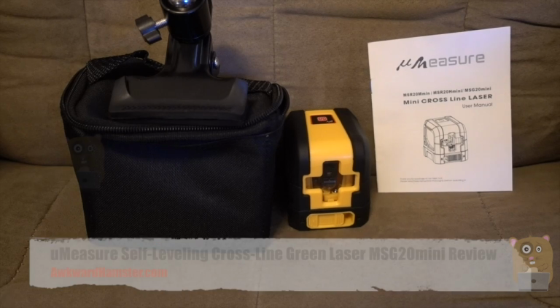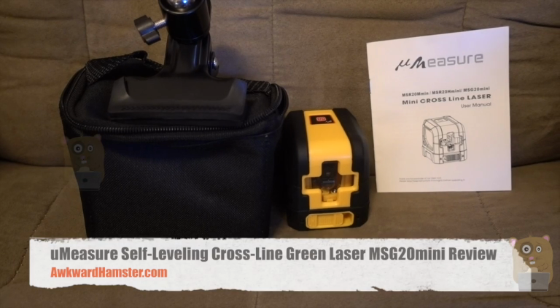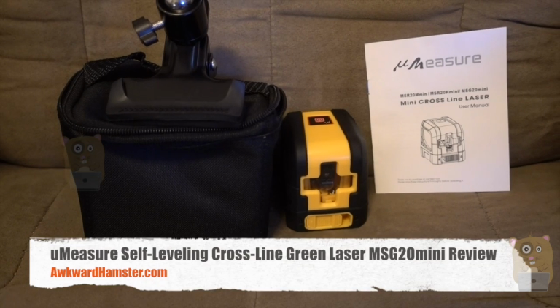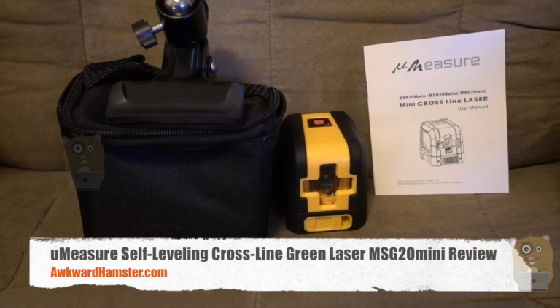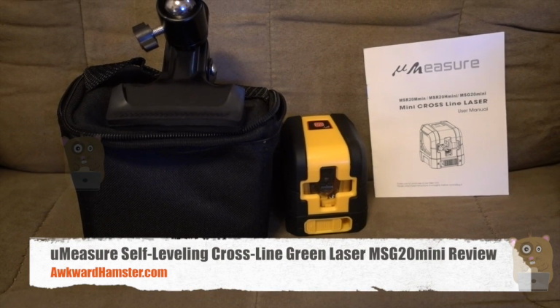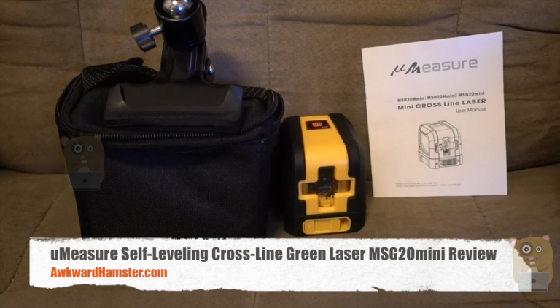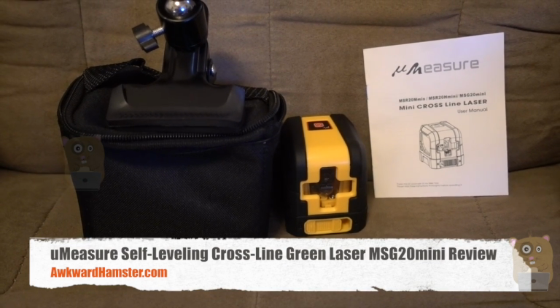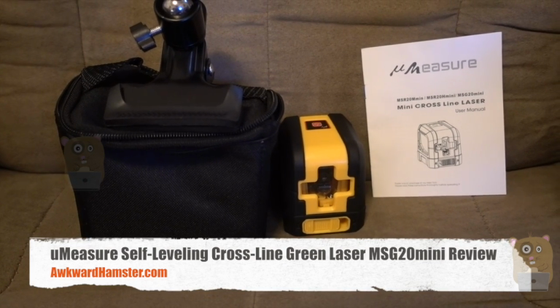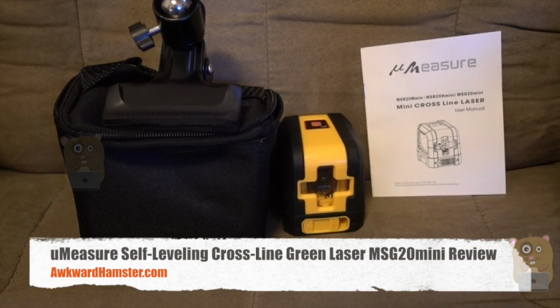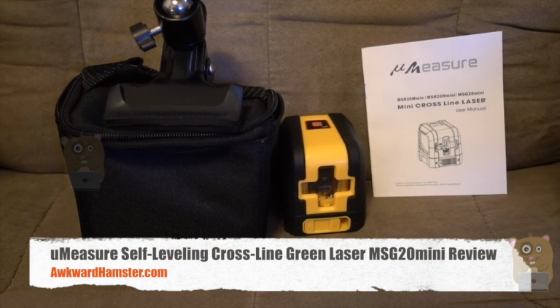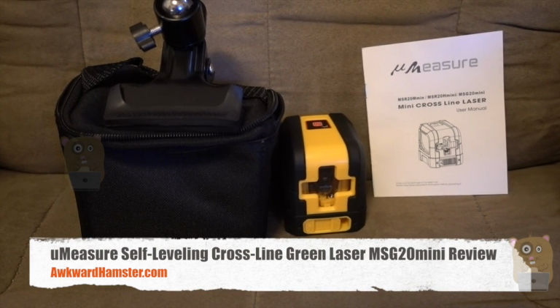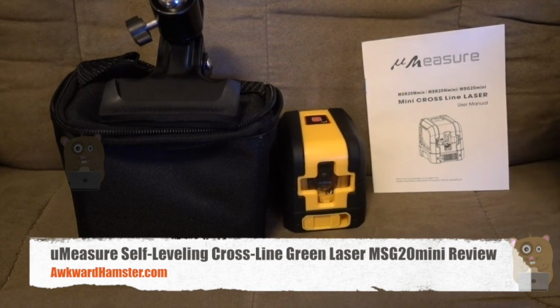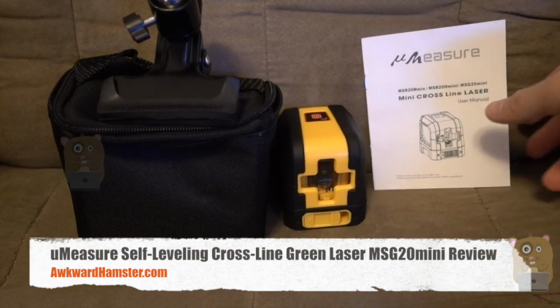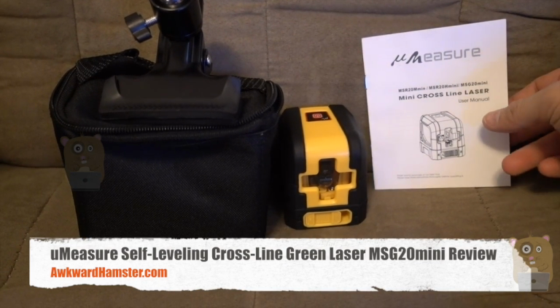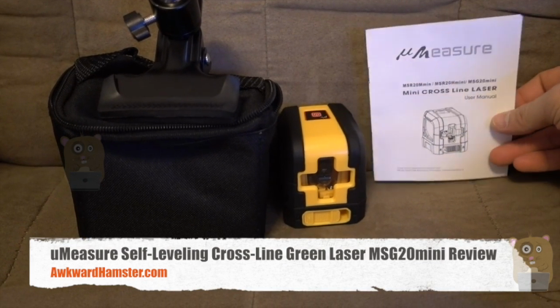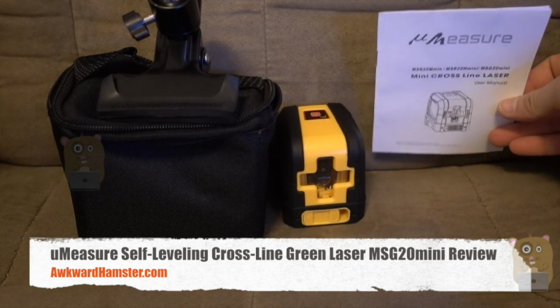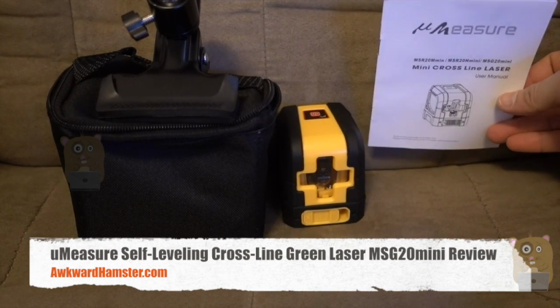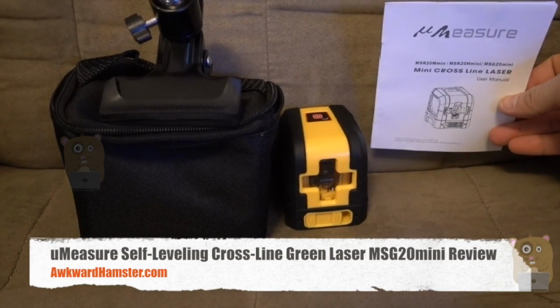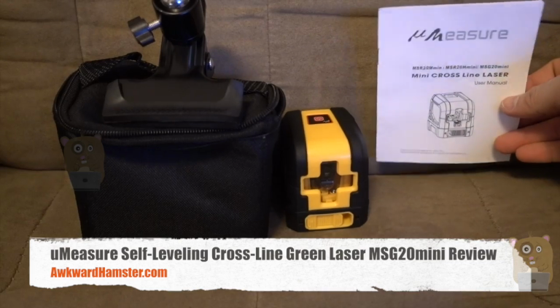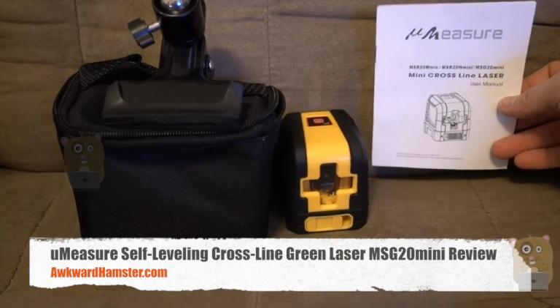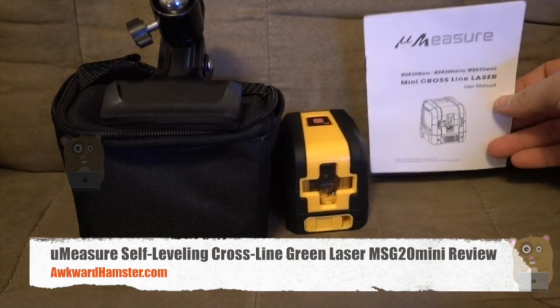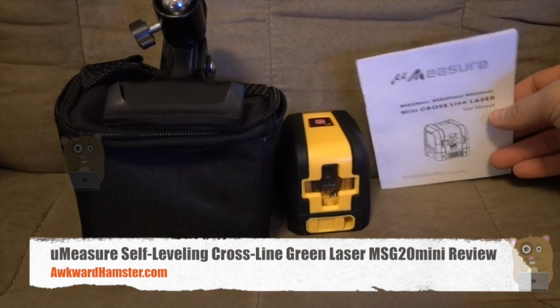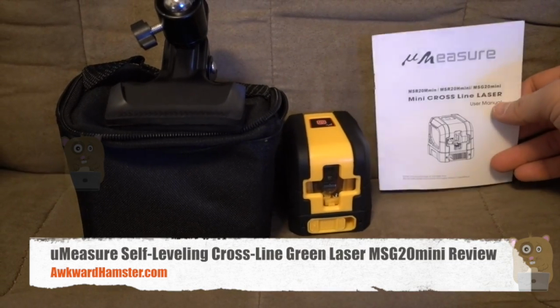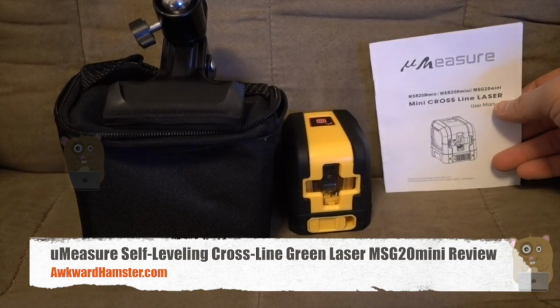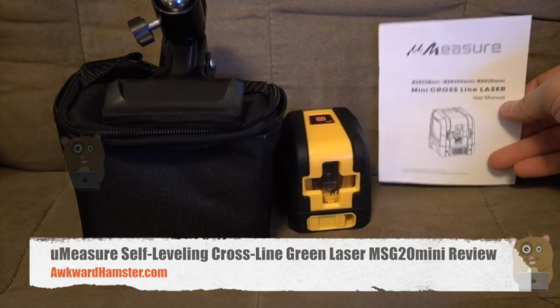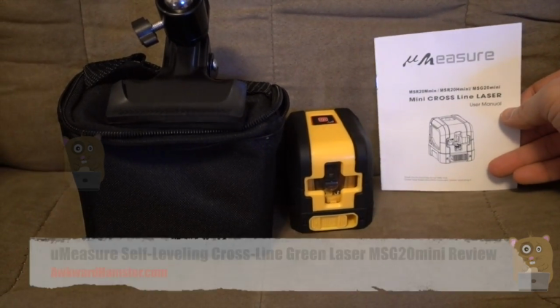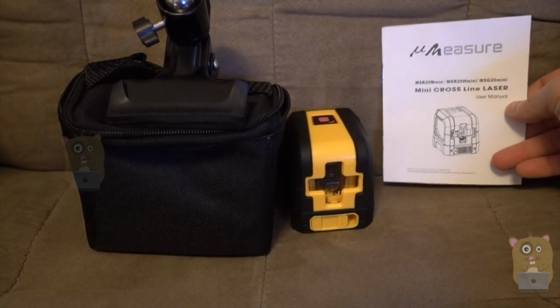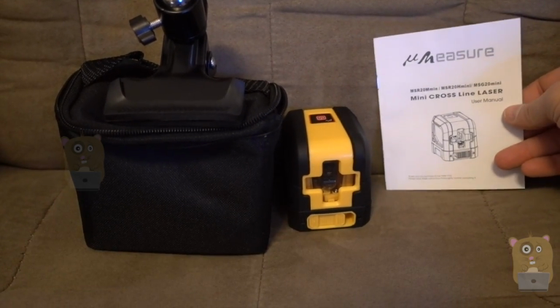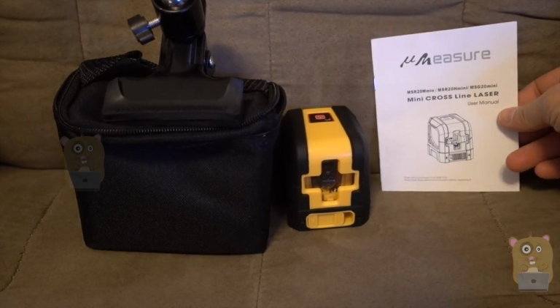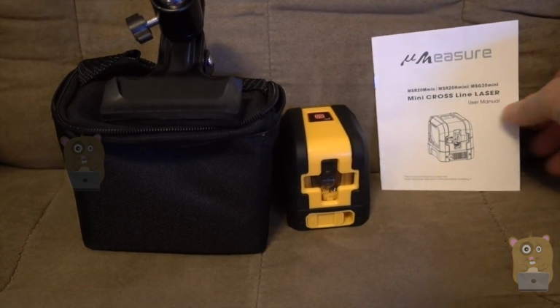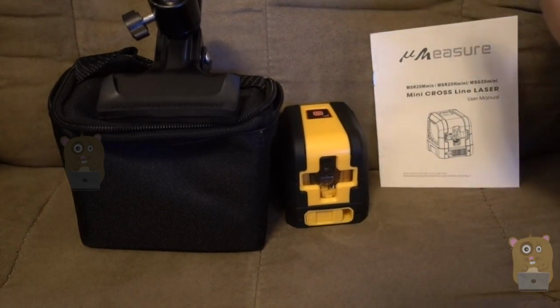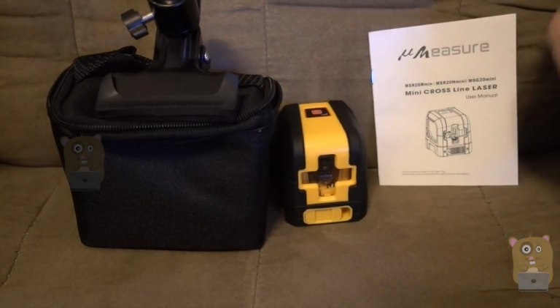Hi, welcome to Ogre Hamster. Today I'll be reviewing this Umeasure green beam cross-line laser. I paid about $60 off Amazon, no tax.